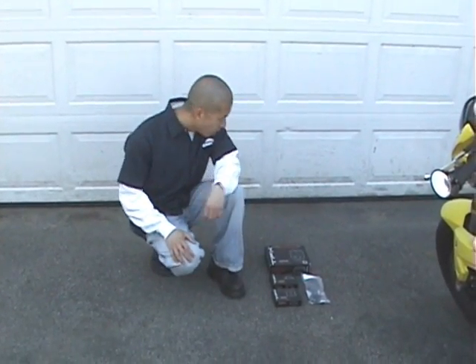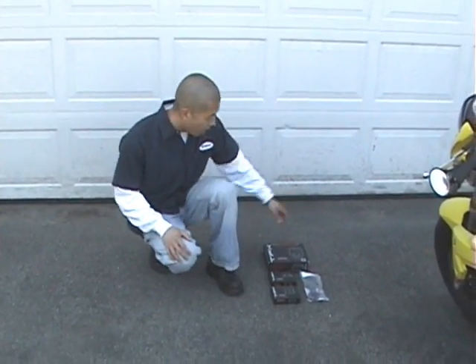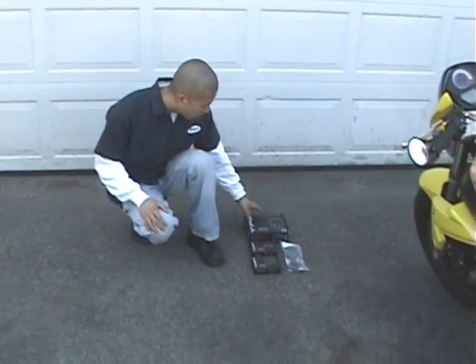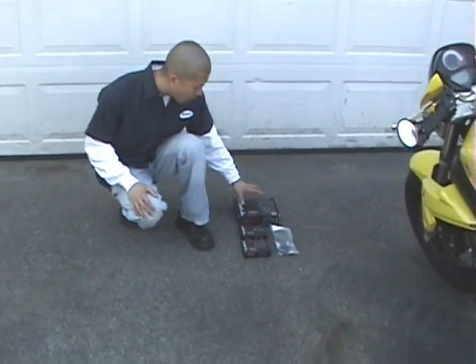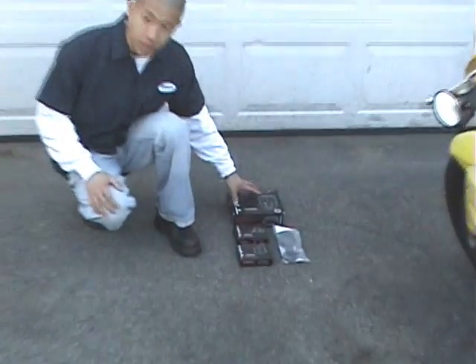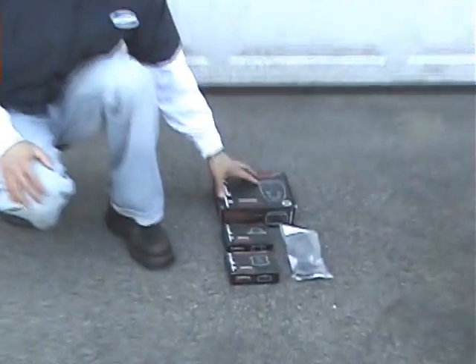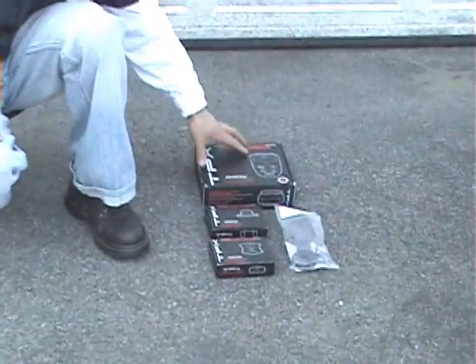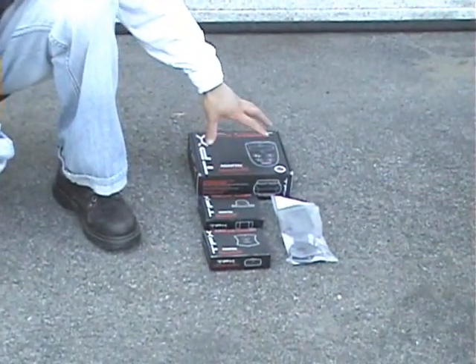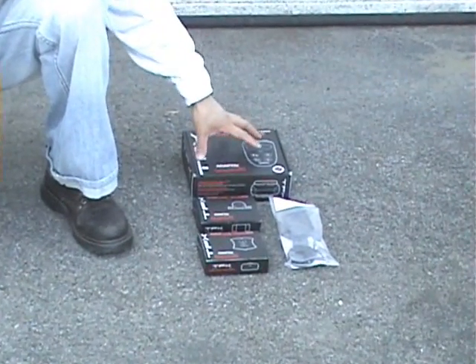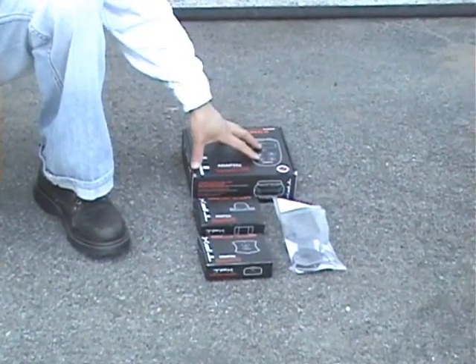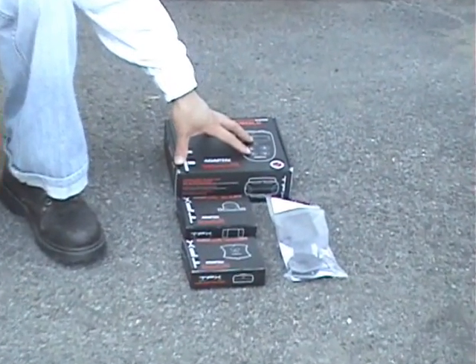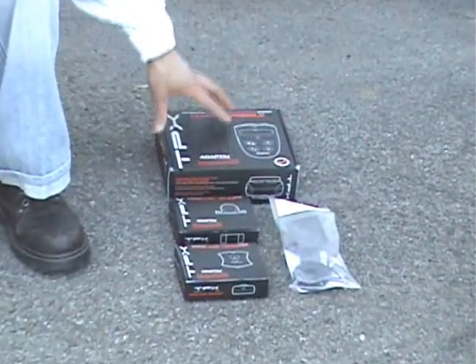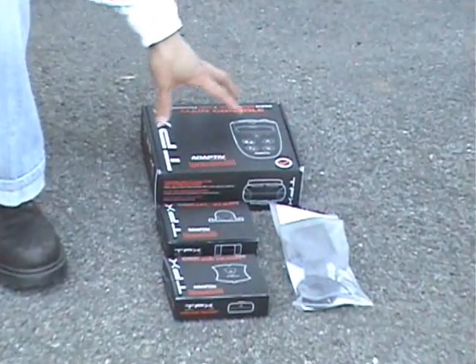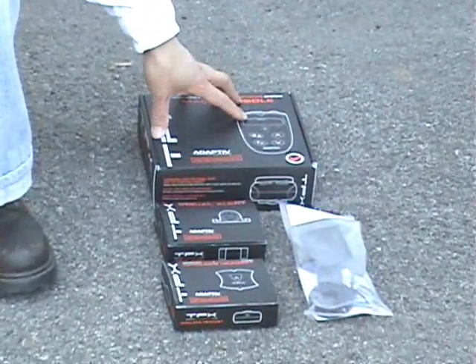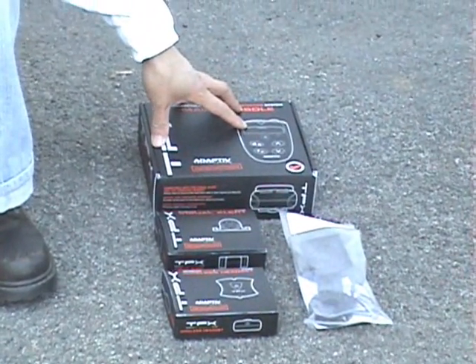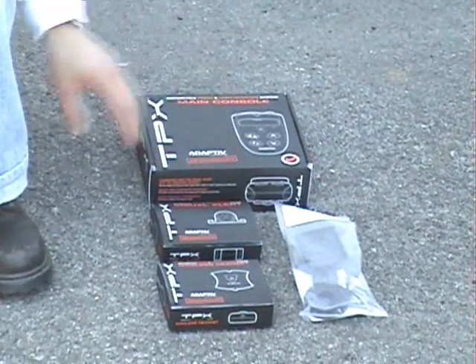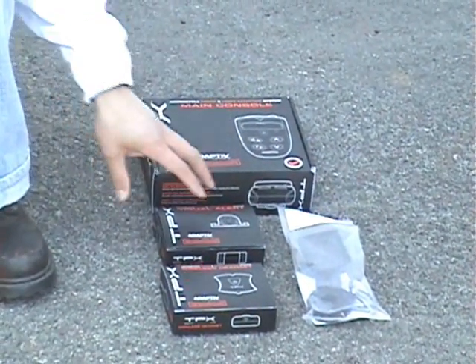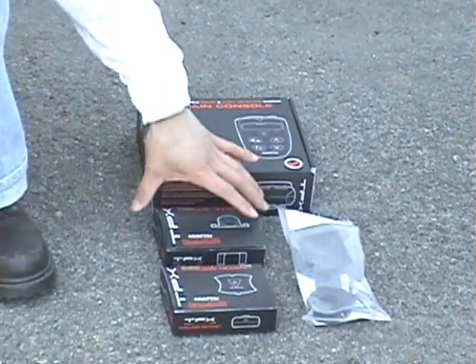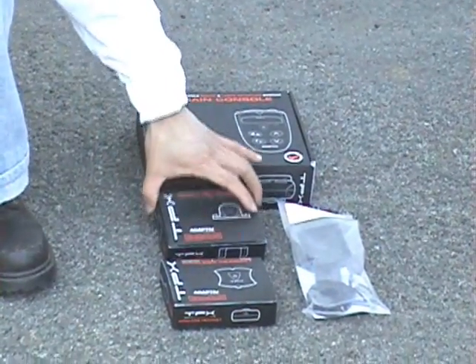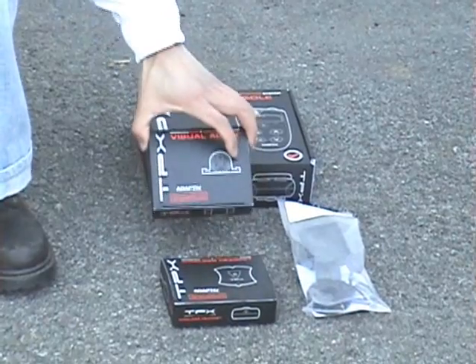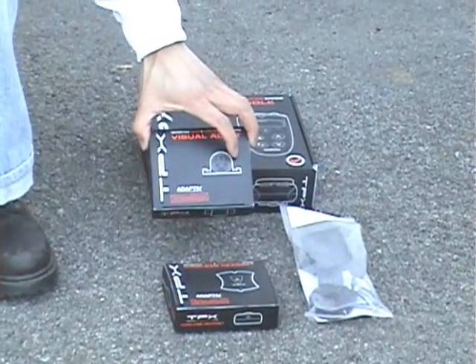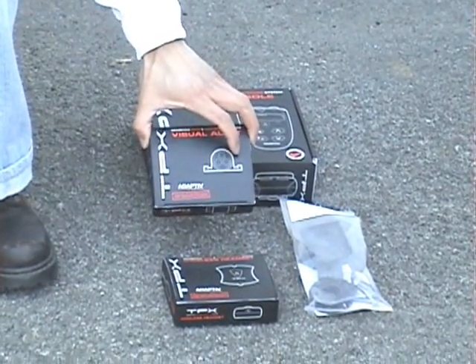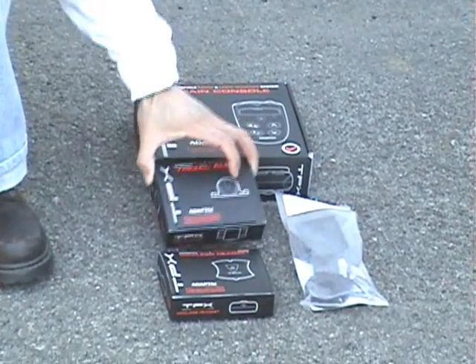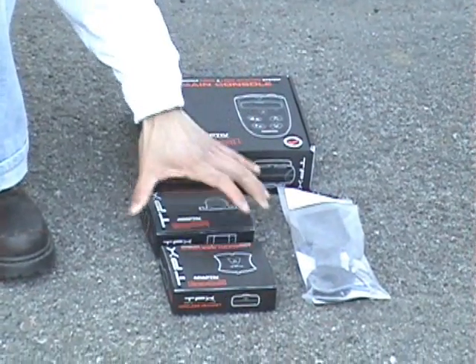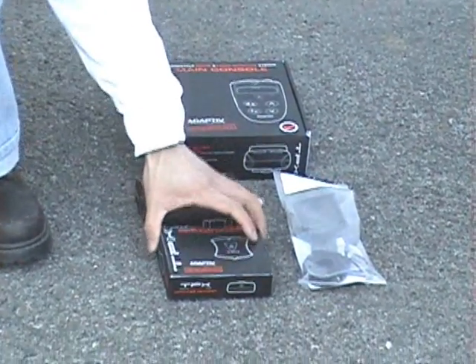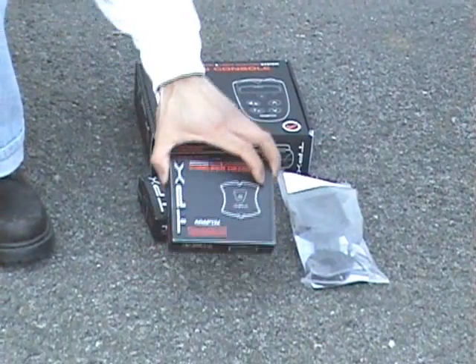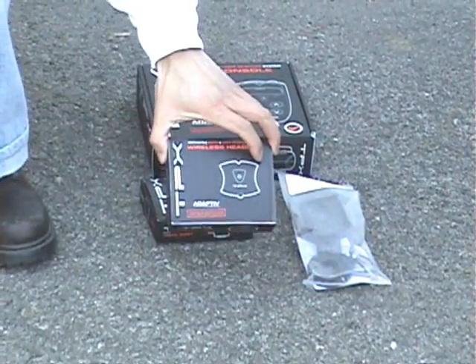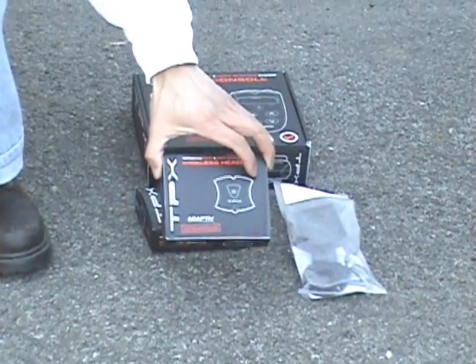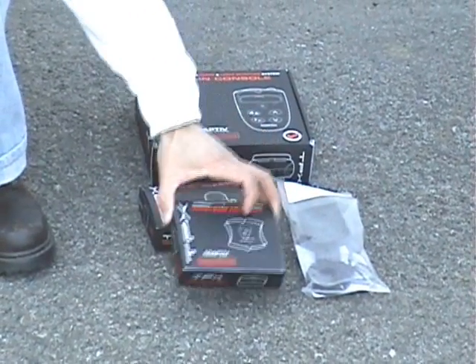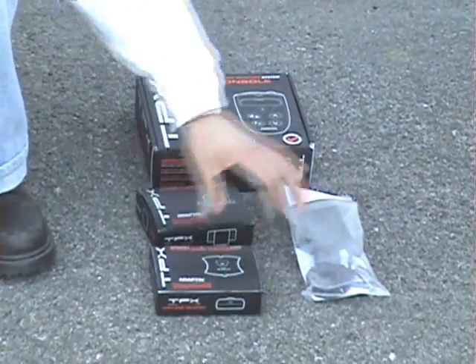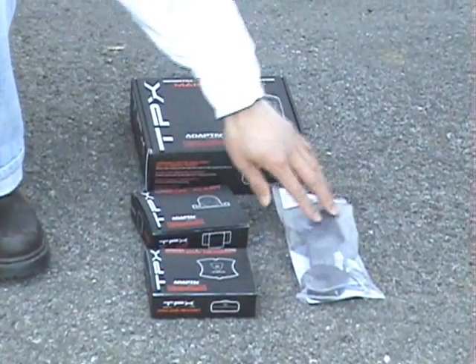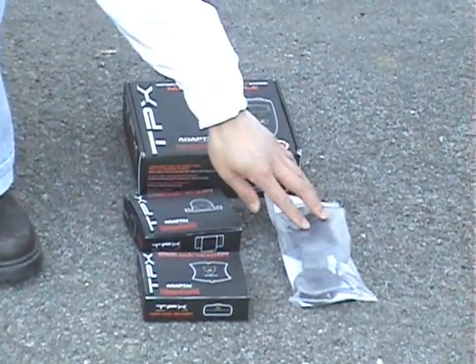What I have here is the TPX system. We have the main console here. It comes with the wiring harness. We also have the optional visual alert, optional wireless headset, and a mount.